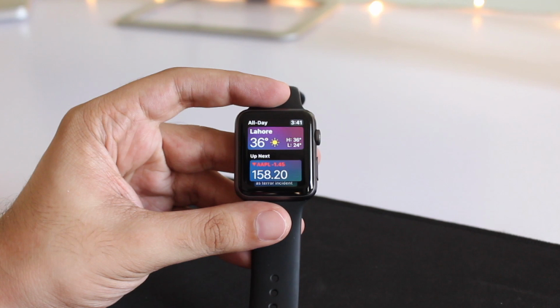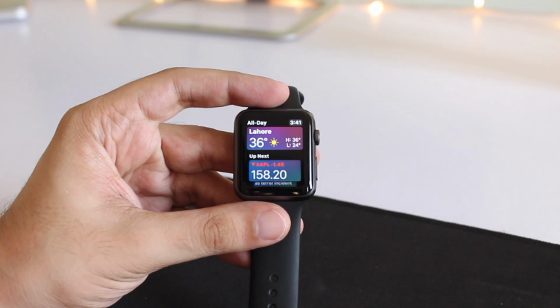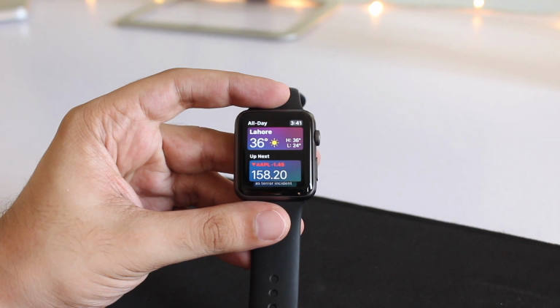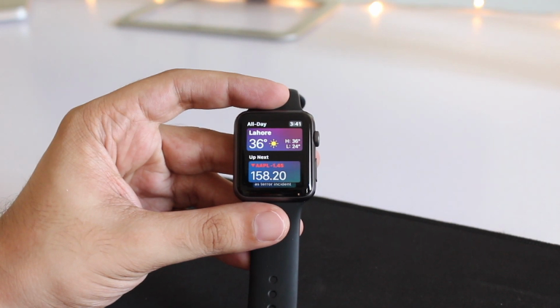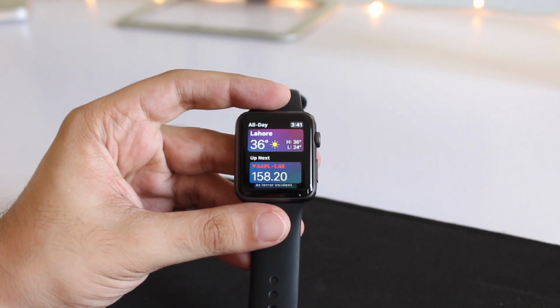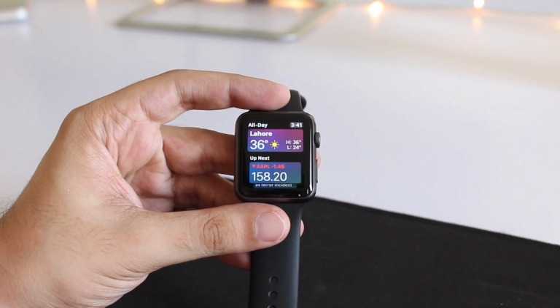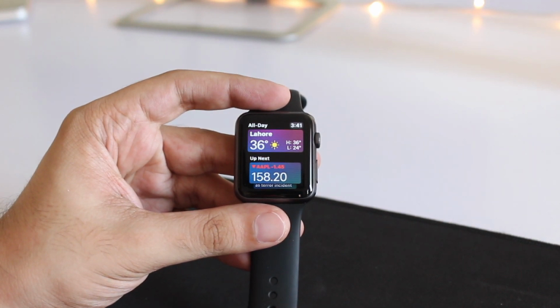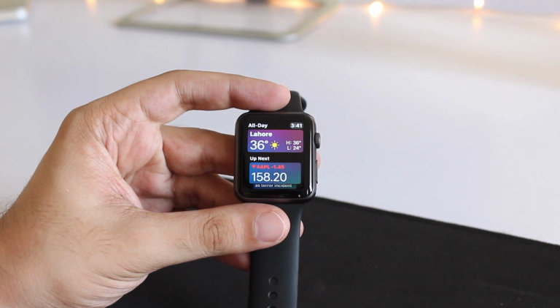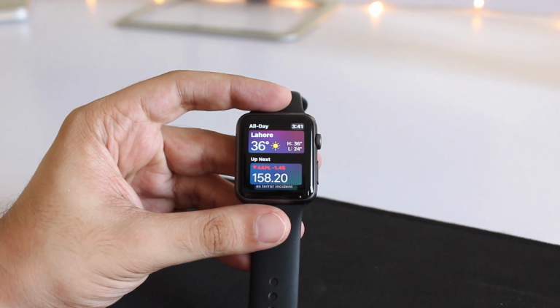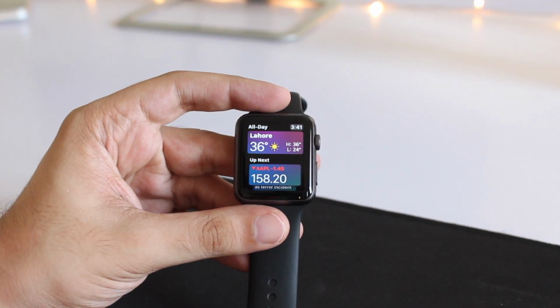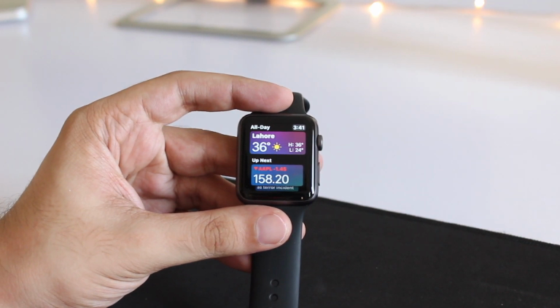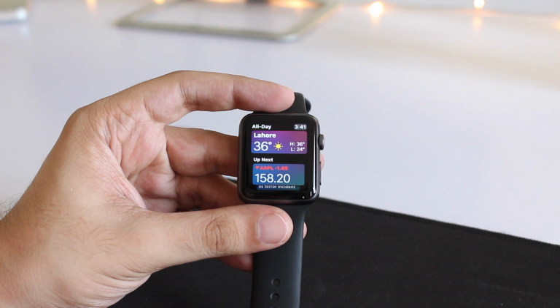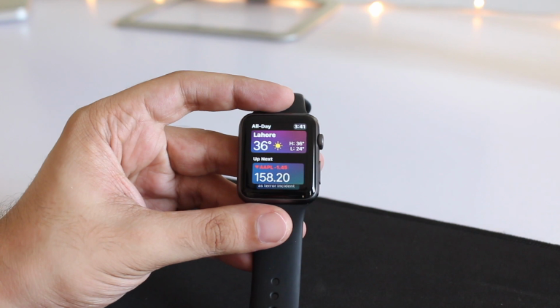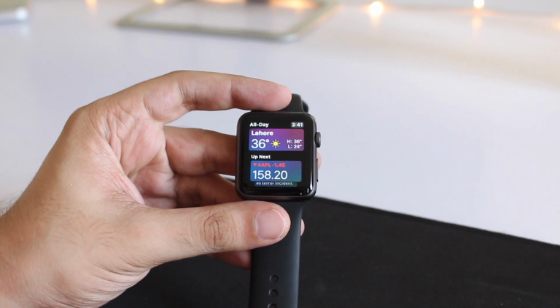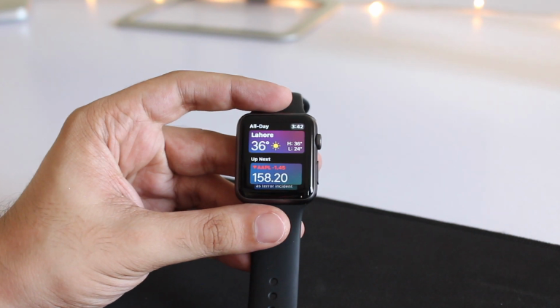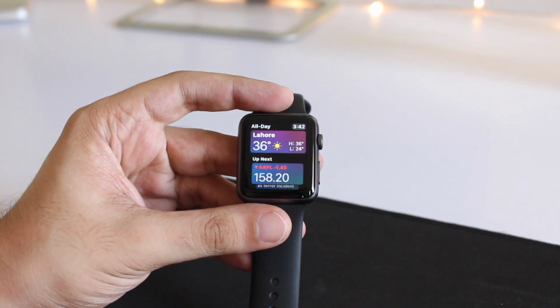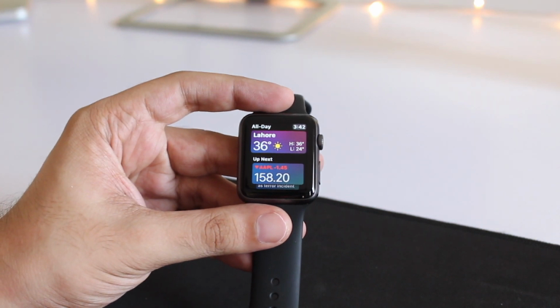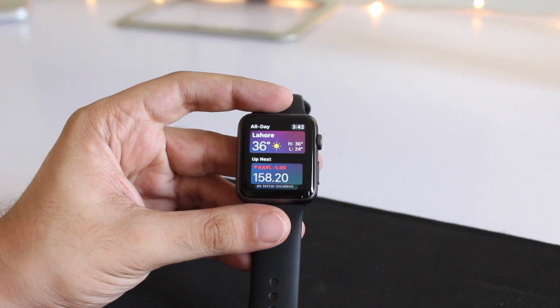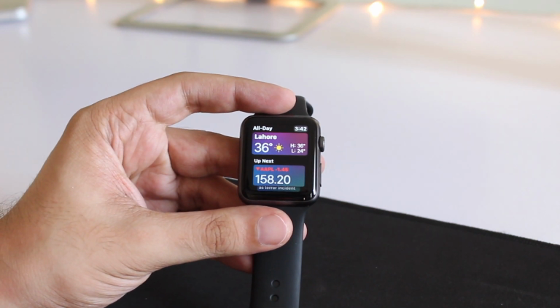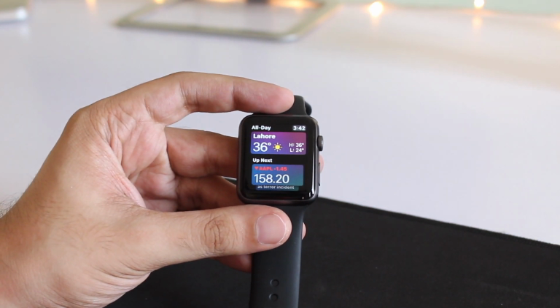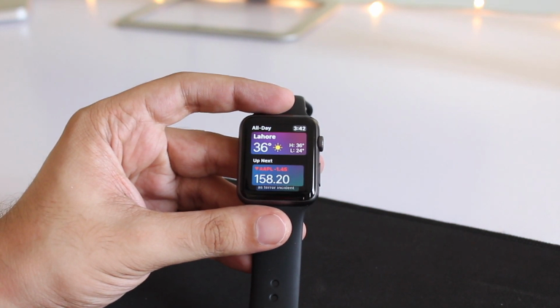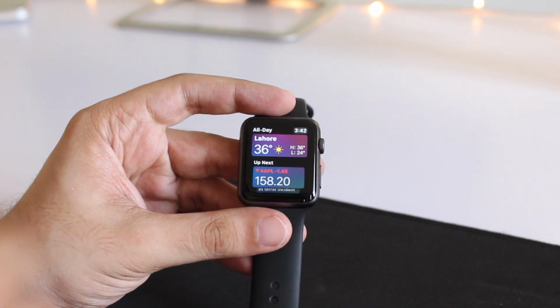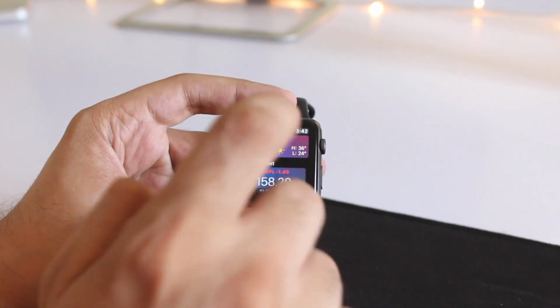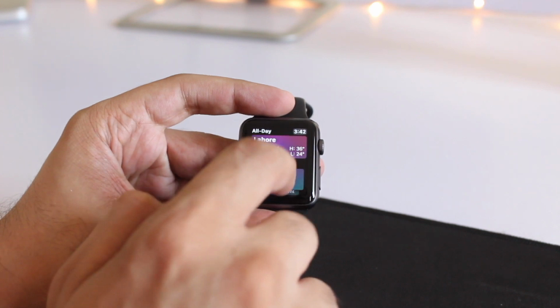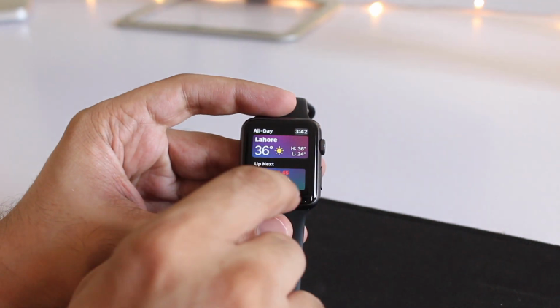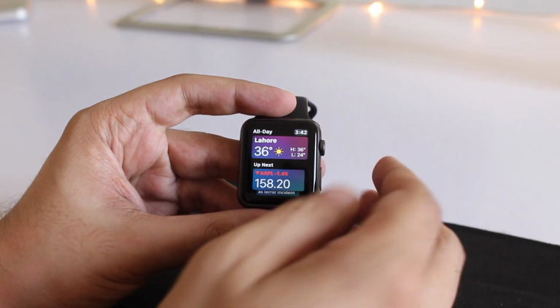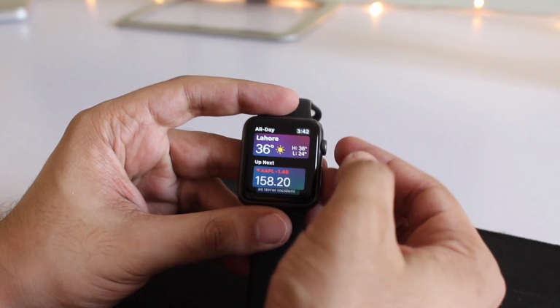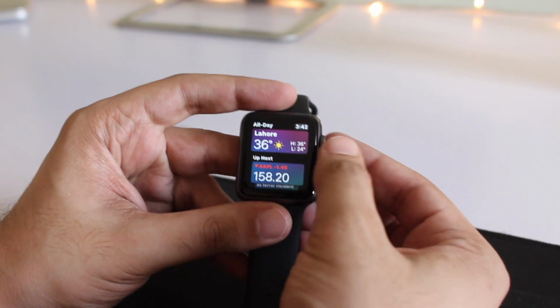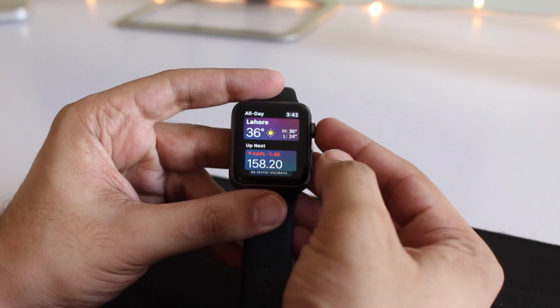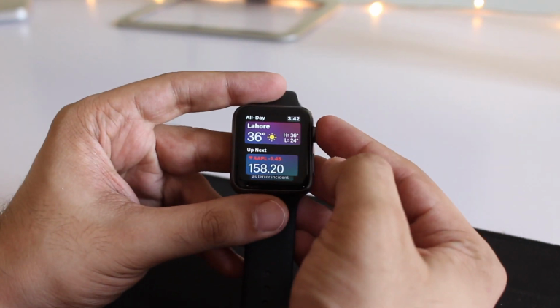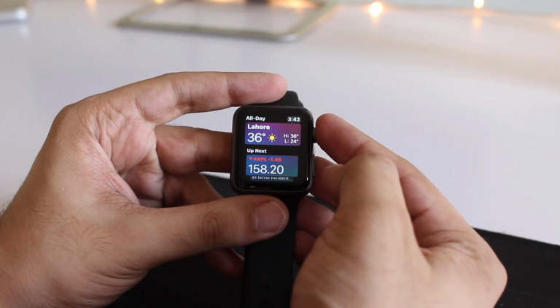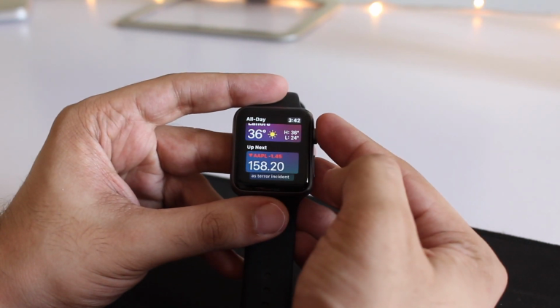Hey guys, this is Abe from iOSacker, and today I'm going to show you how WatchOS 4 runs on an original Apple Watch. The original Apple Watch was released in April 2015, so it has been more than two and a half years since the release of this watch.